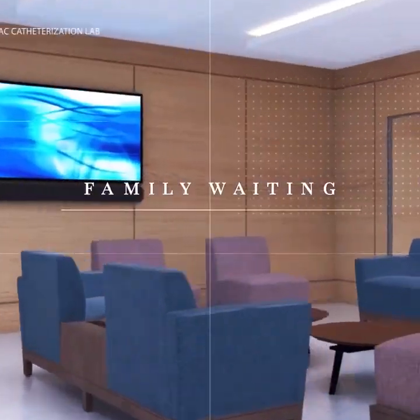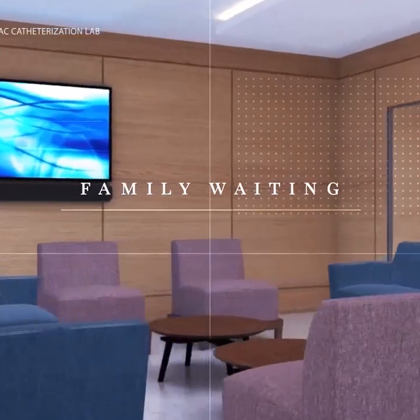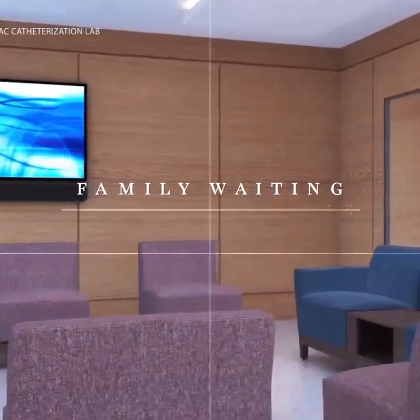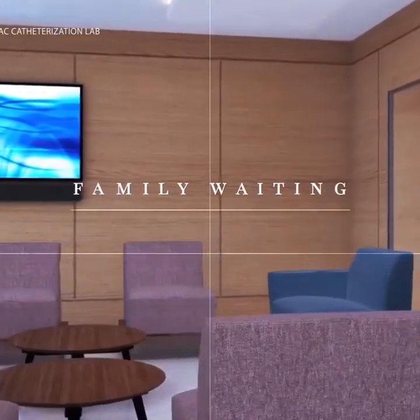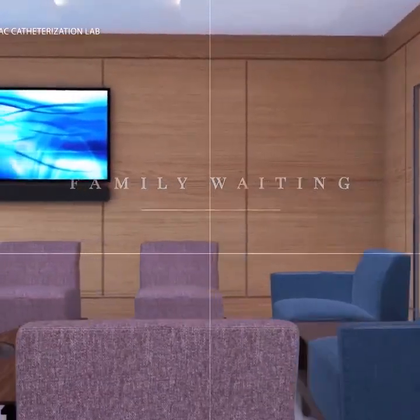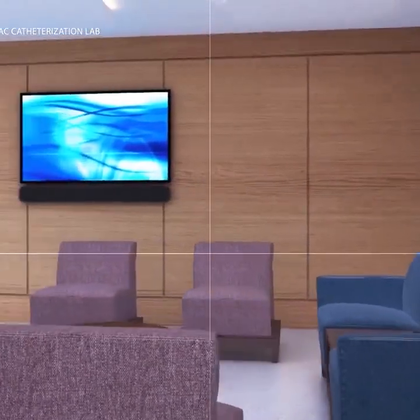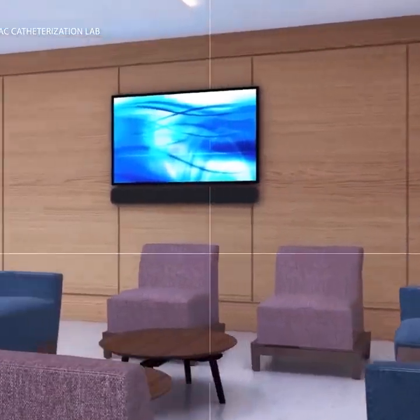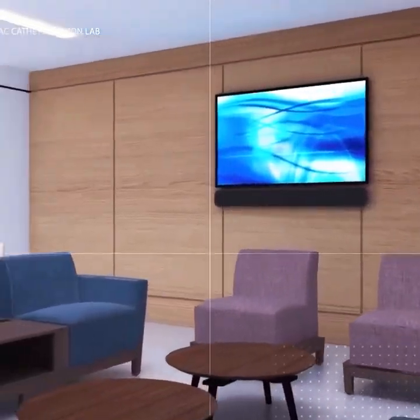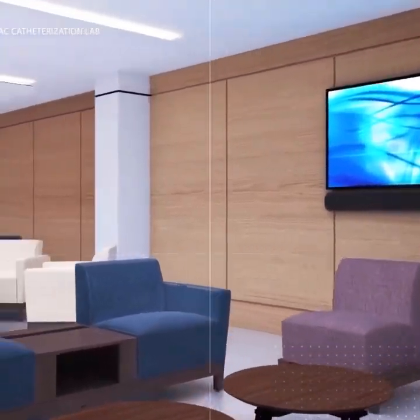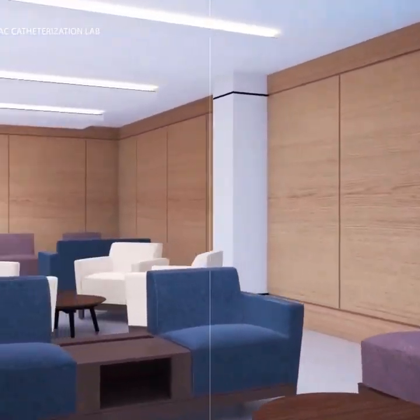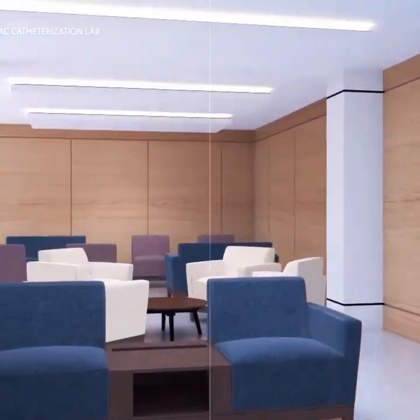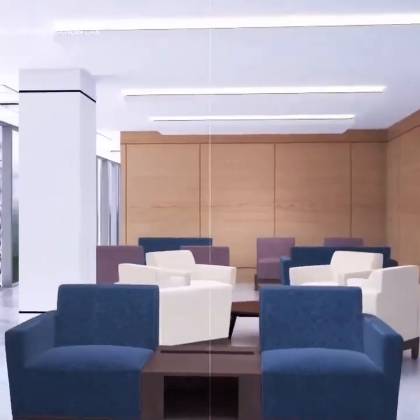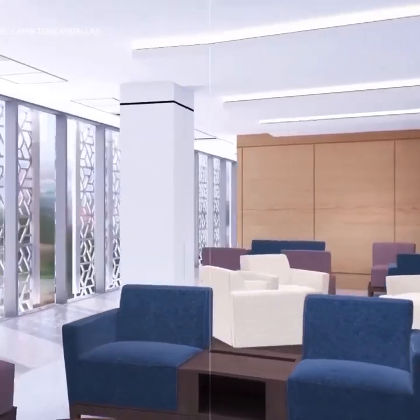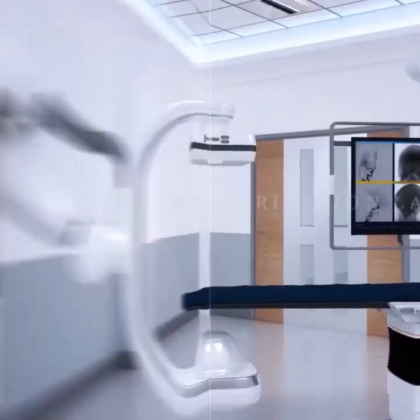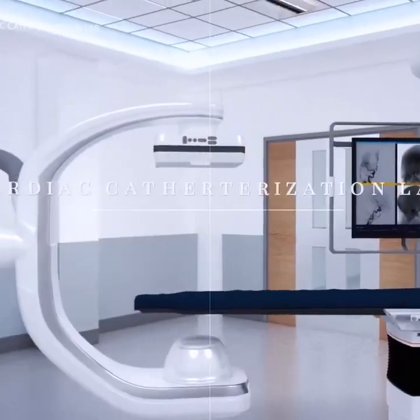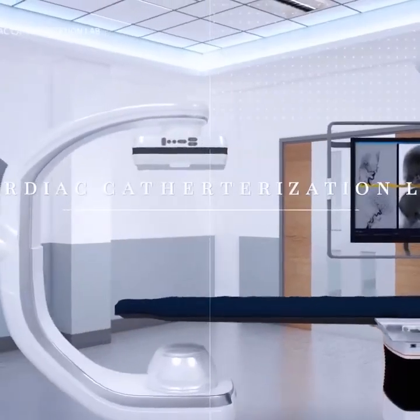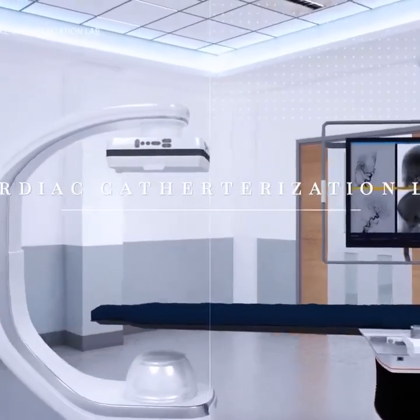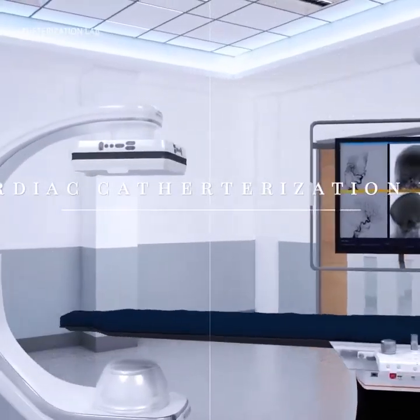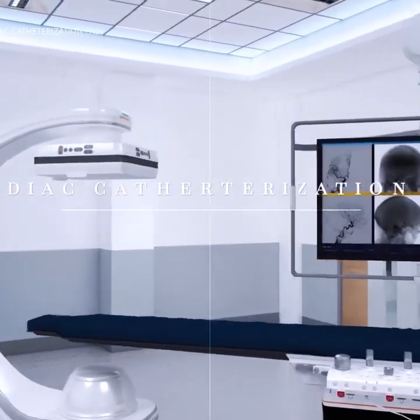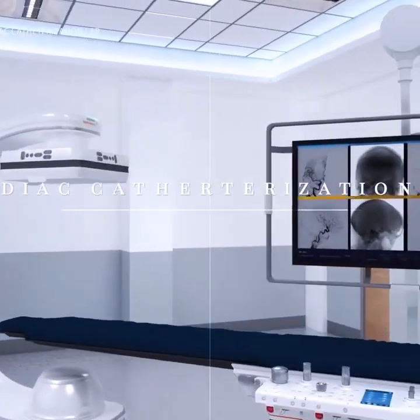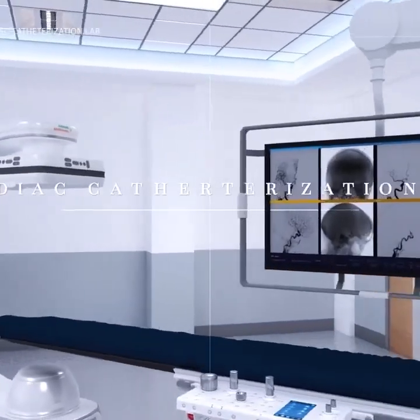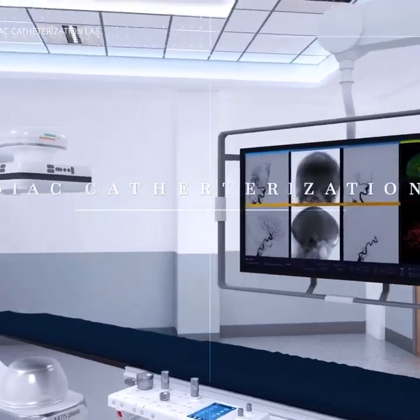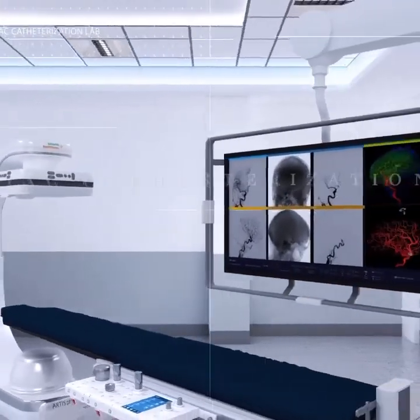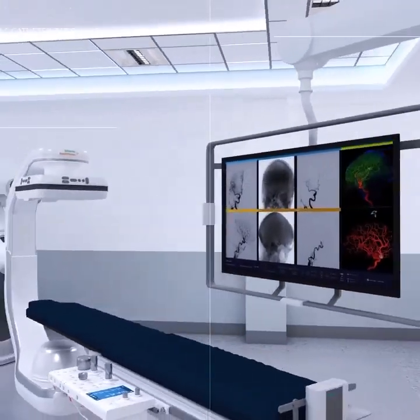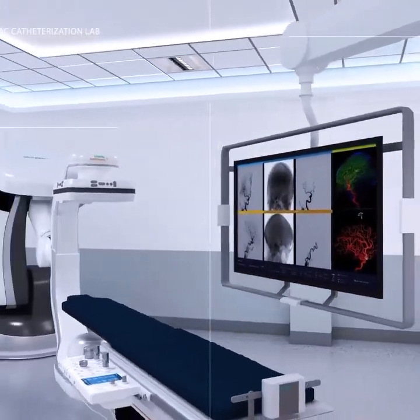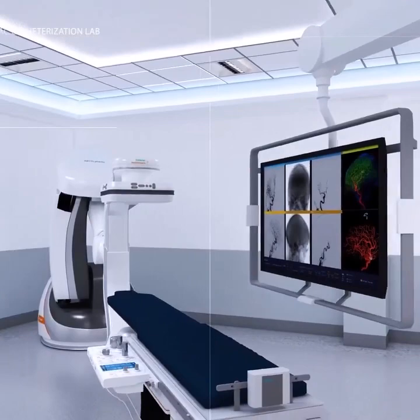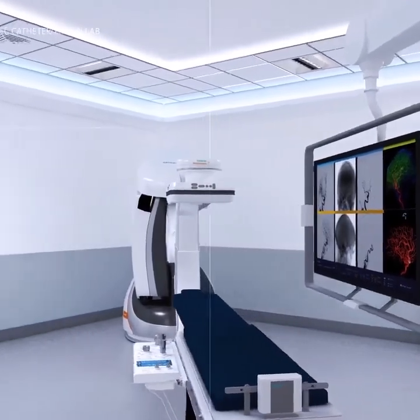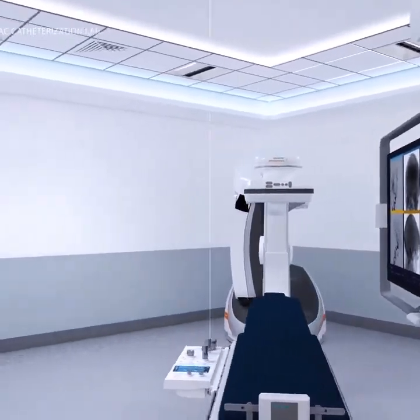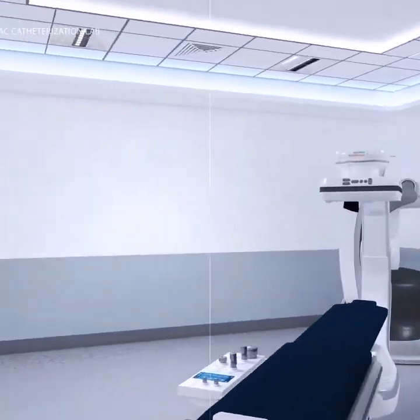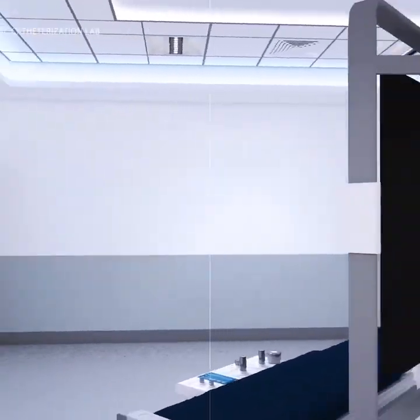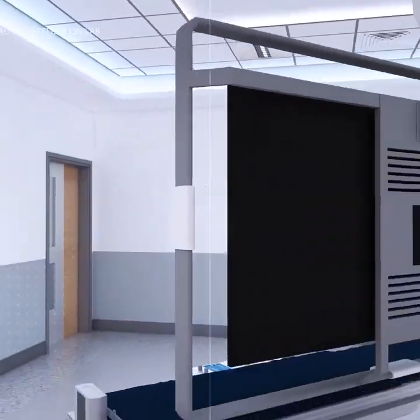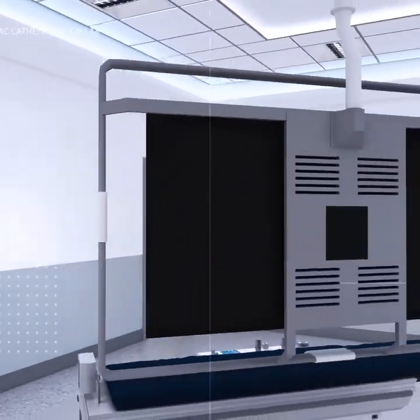Large and comfortable waiting room for family members of patients undergoing surgery. One cardiac catheterization laboratory for interventional cardiology and radiology.